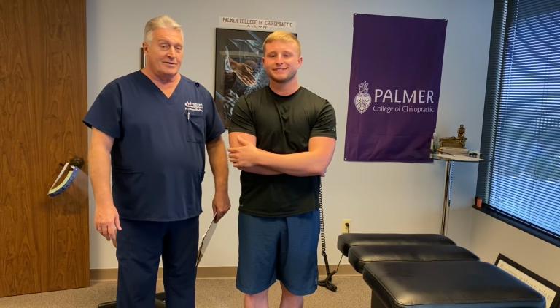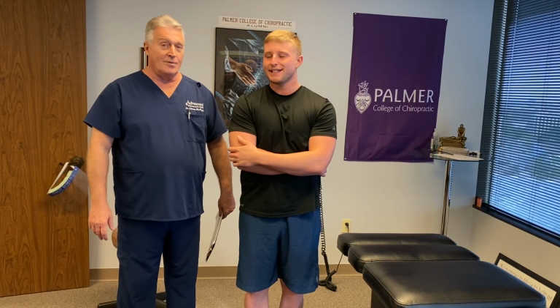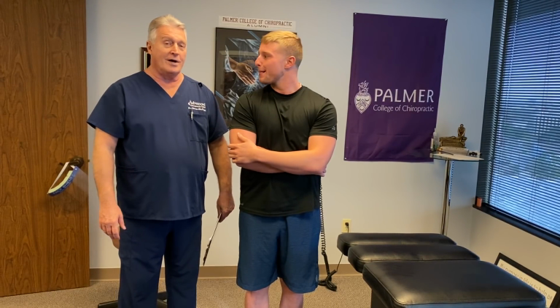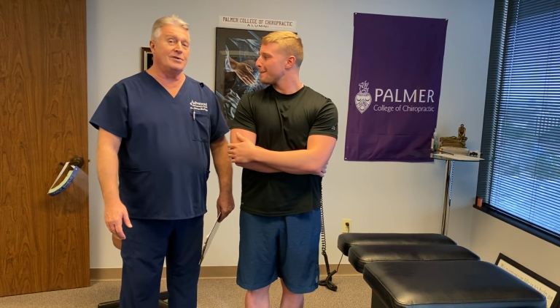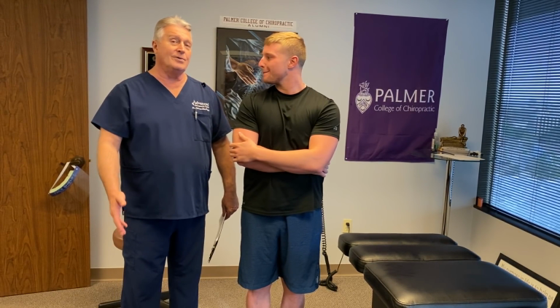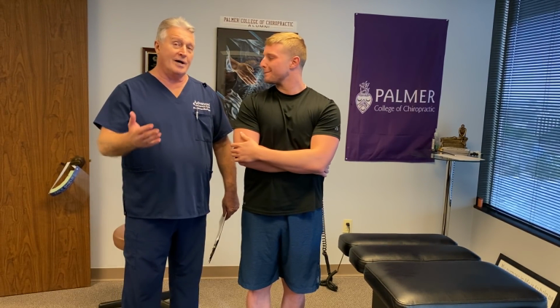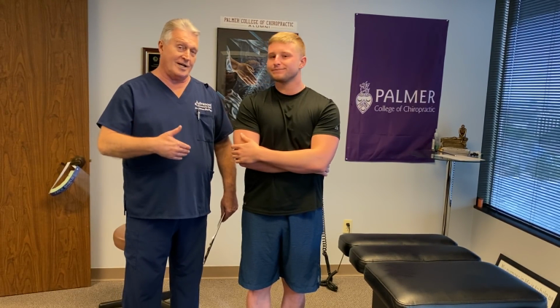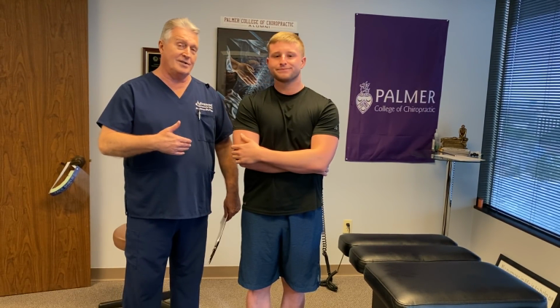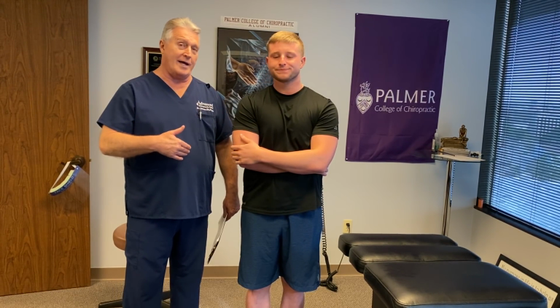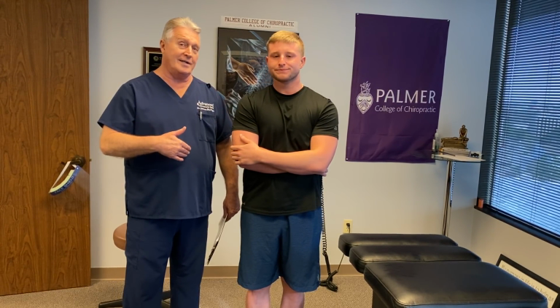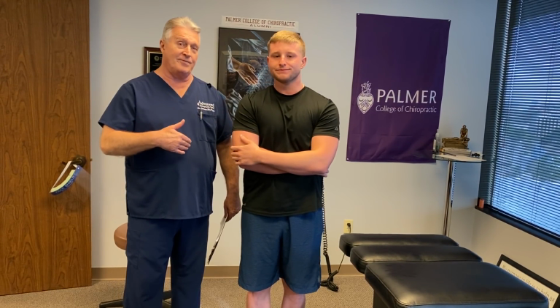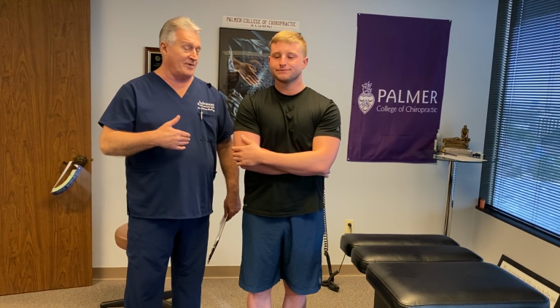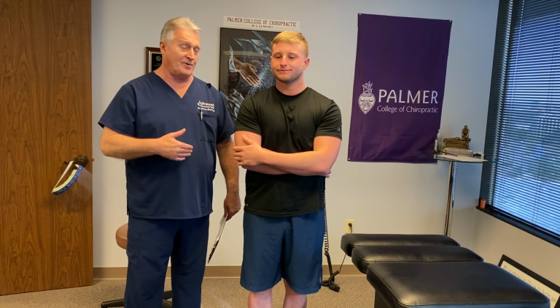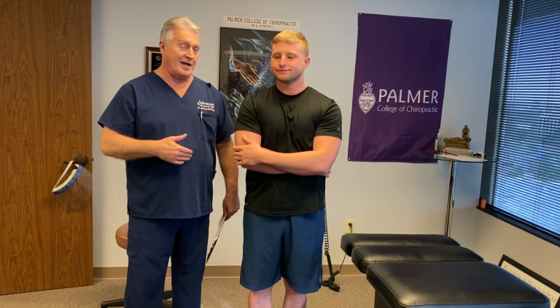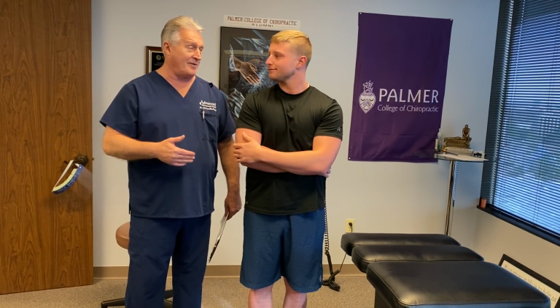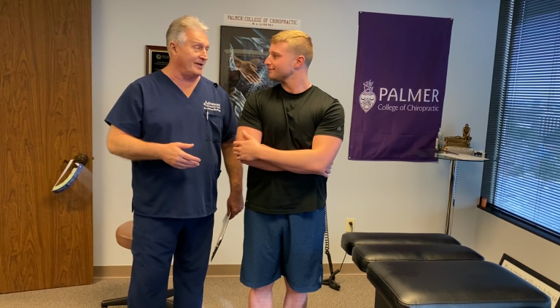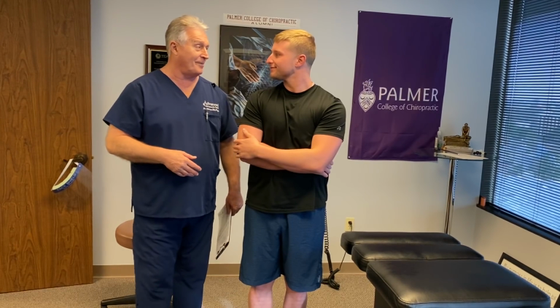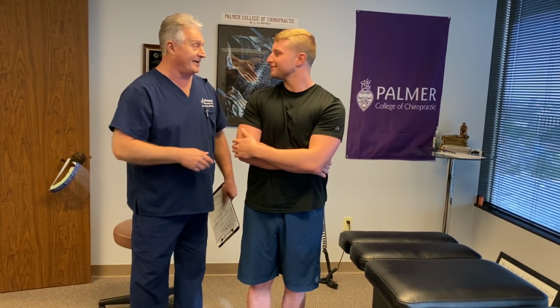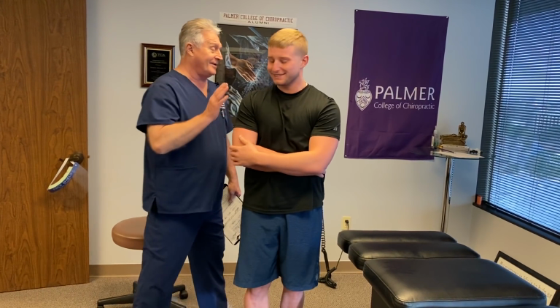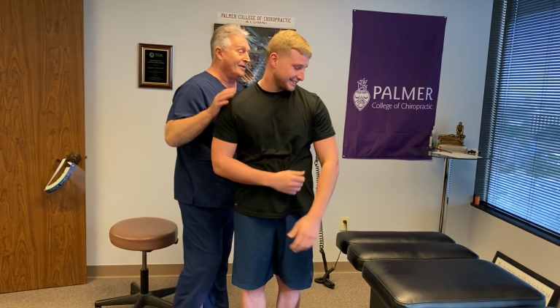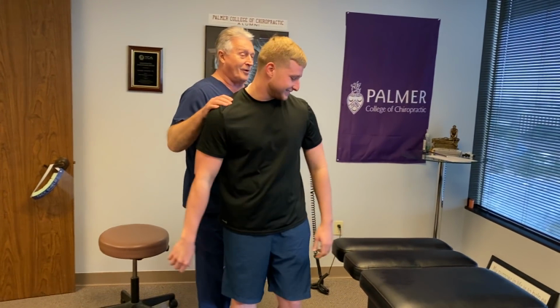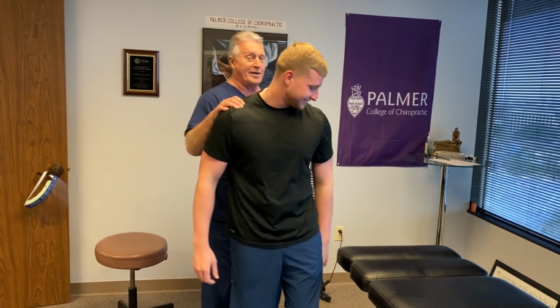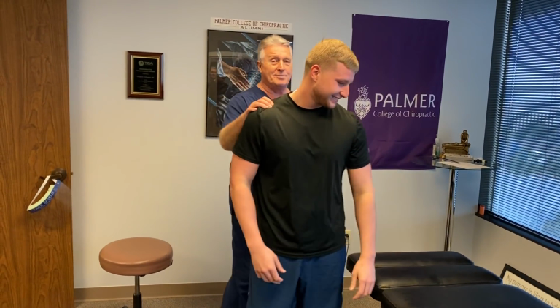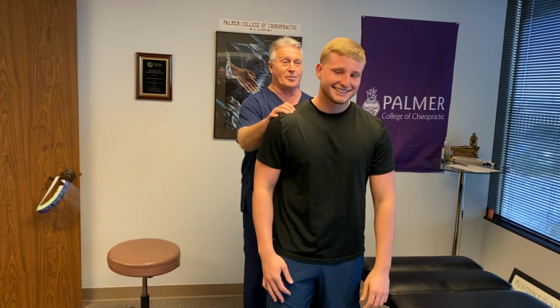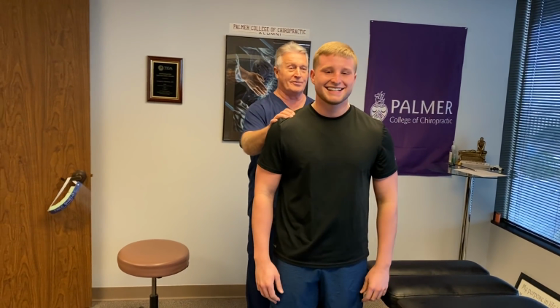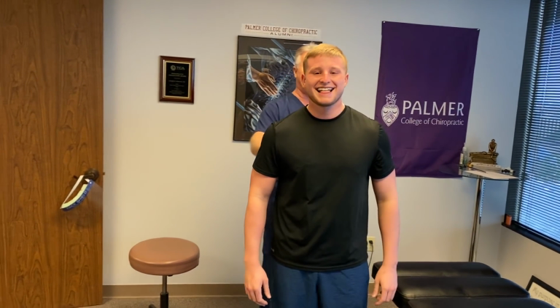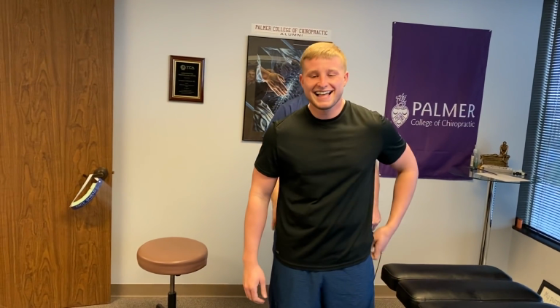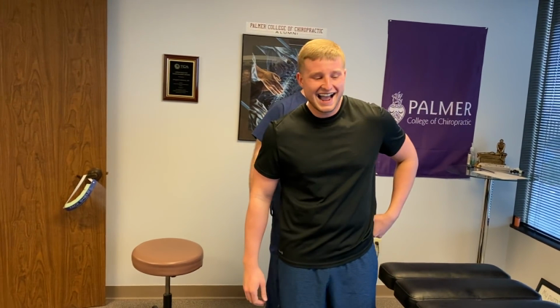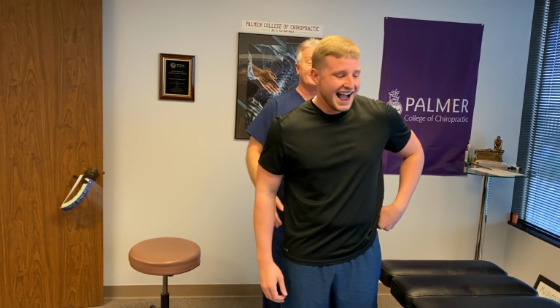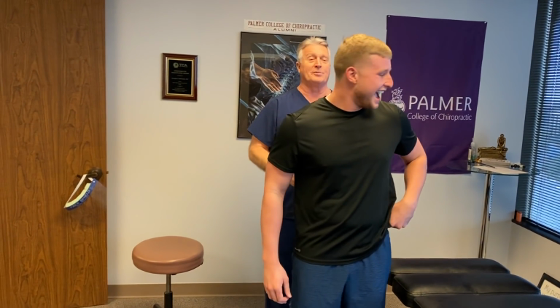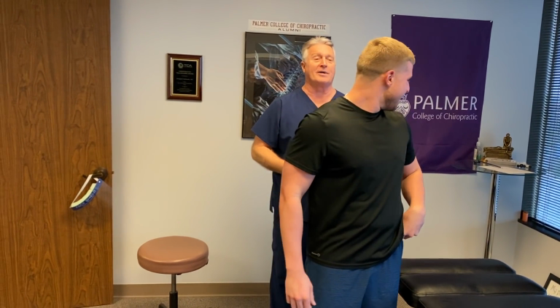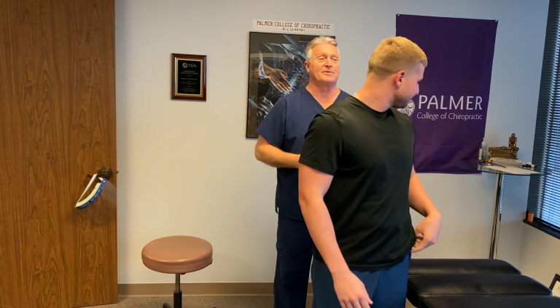So we're going to adjust Wade today for the very first time ever in chiropractic — welcome him to the world of chiropractic. Let's show him his posture first.